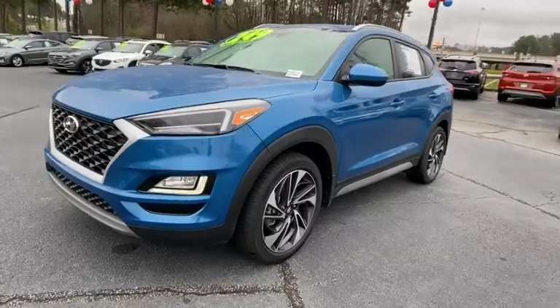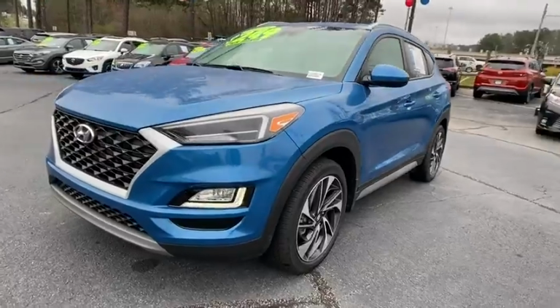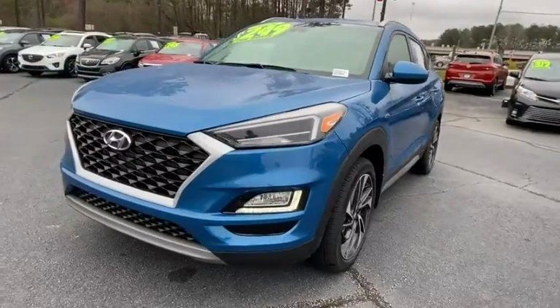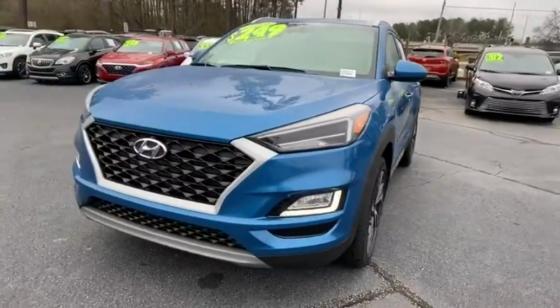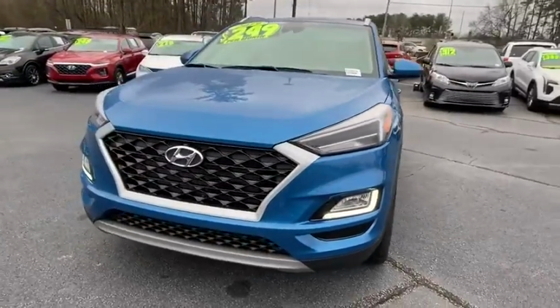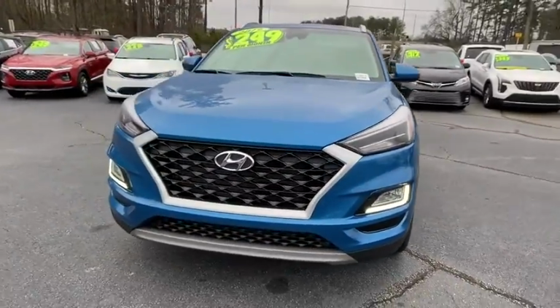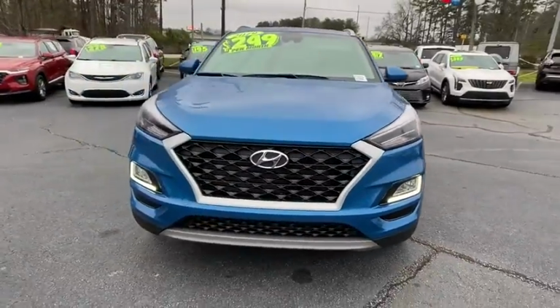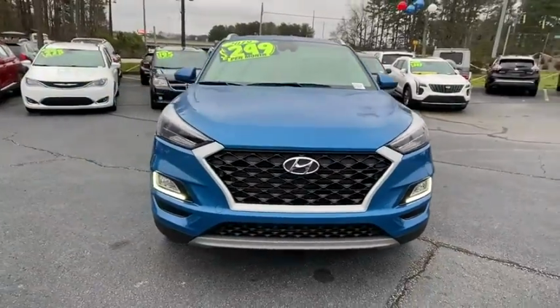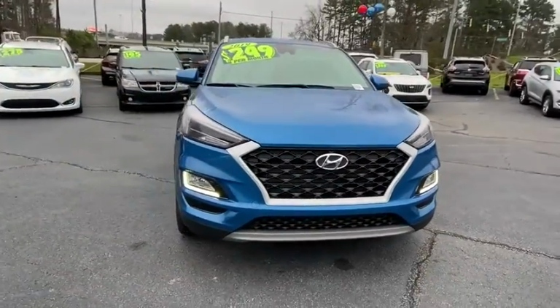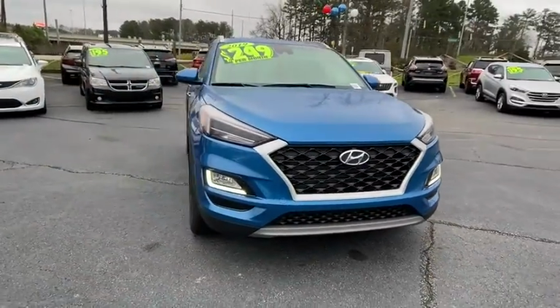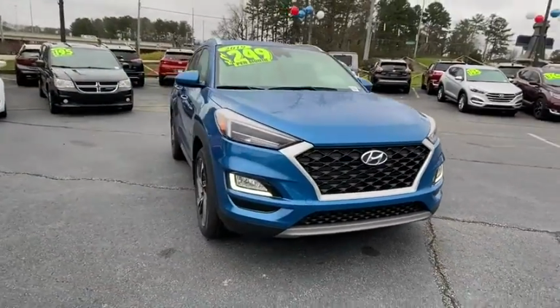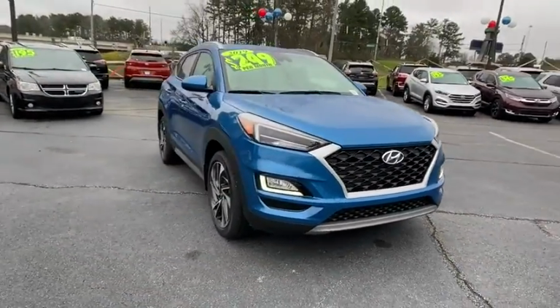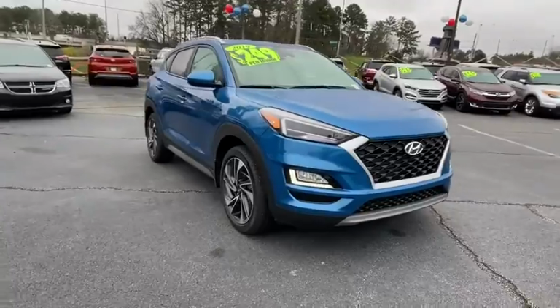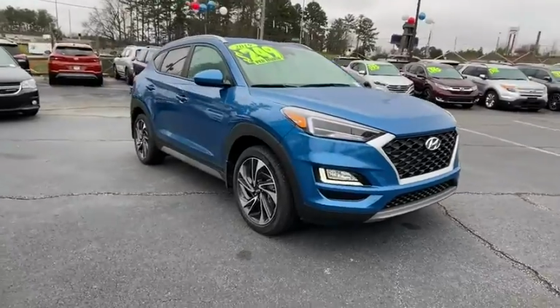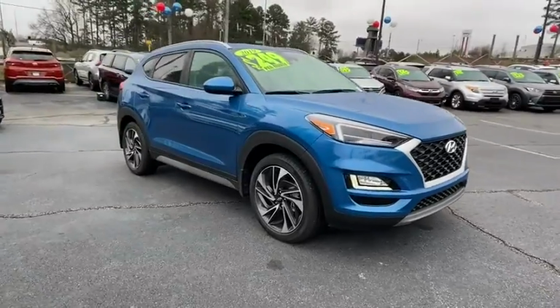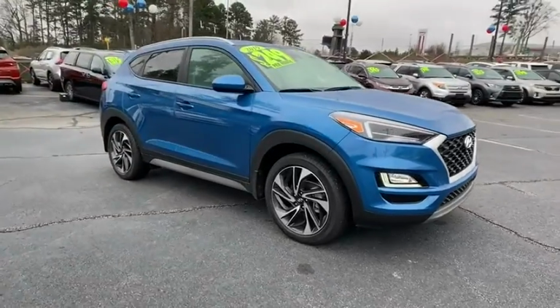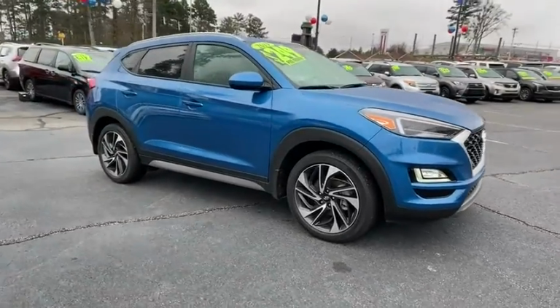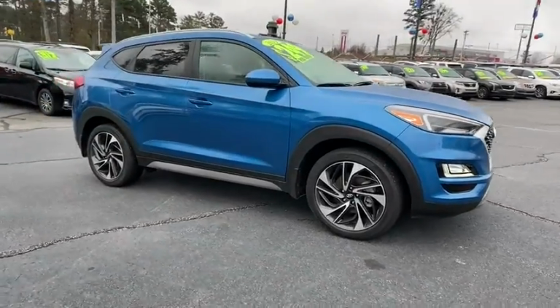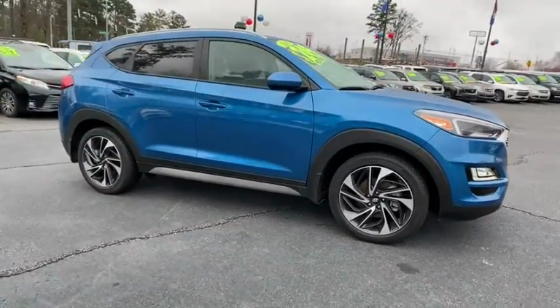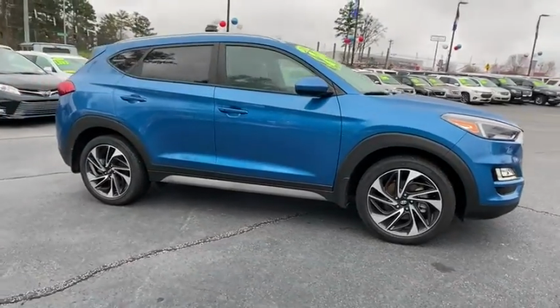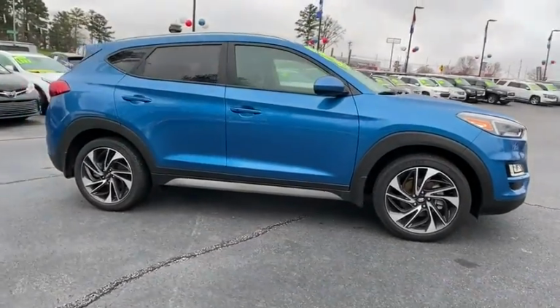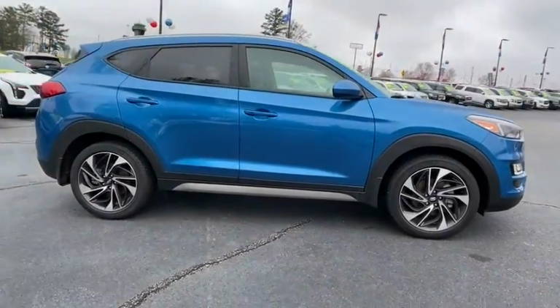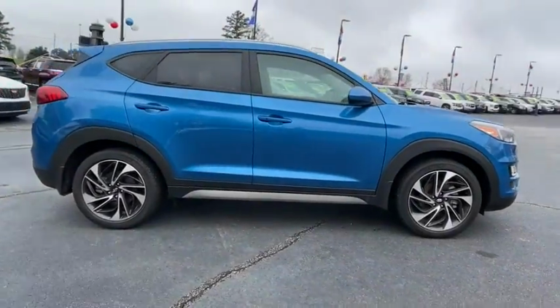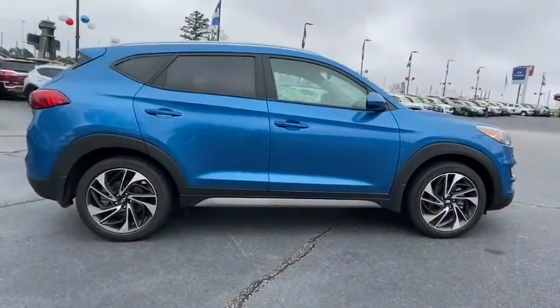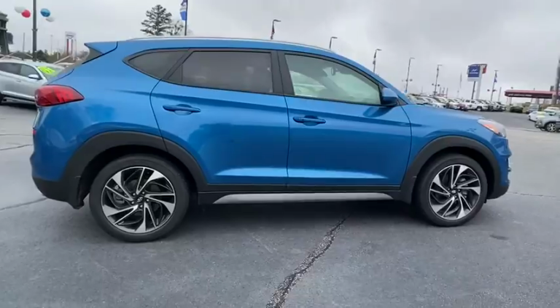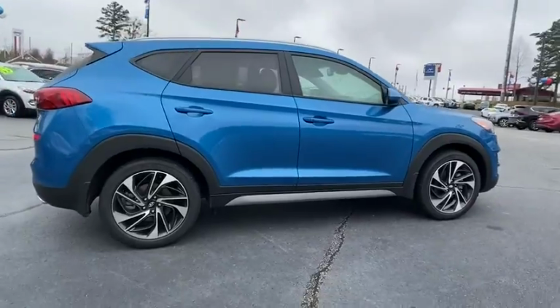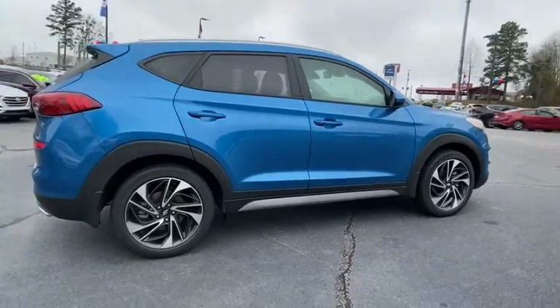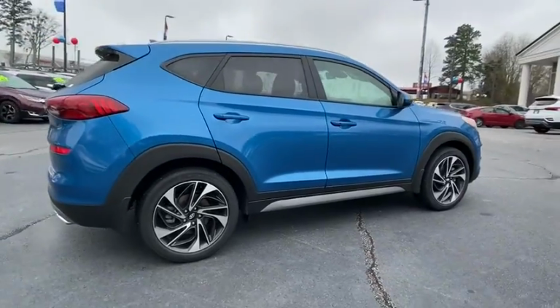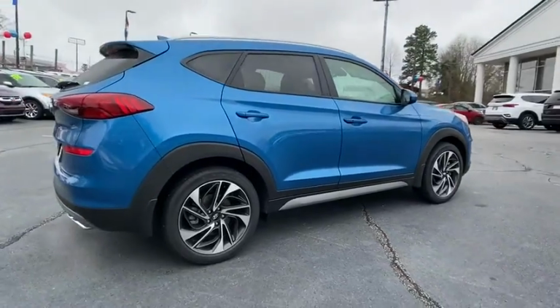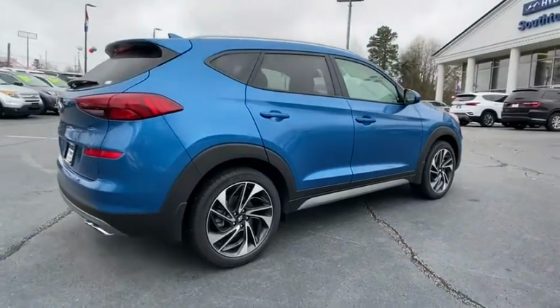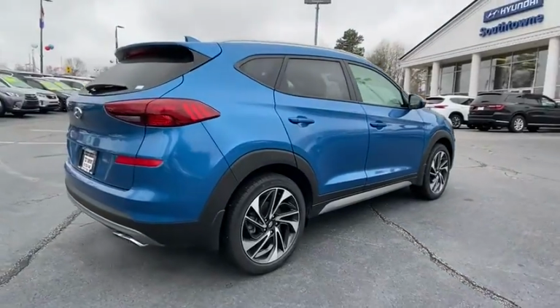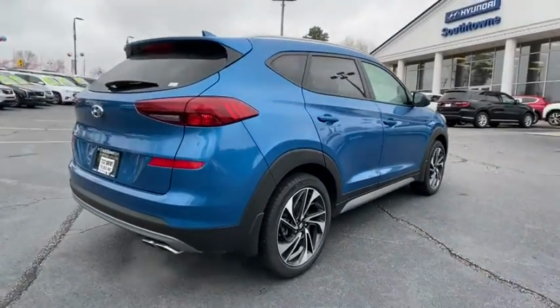Take a ride in the 2019 Hyundai Tucson. Boasting low noise and vibration levels and a smooth ride, the Tucson combines the rugged utility of an SUV with the maneuverability and refinement of a car.